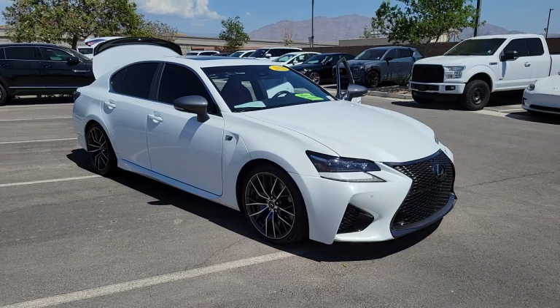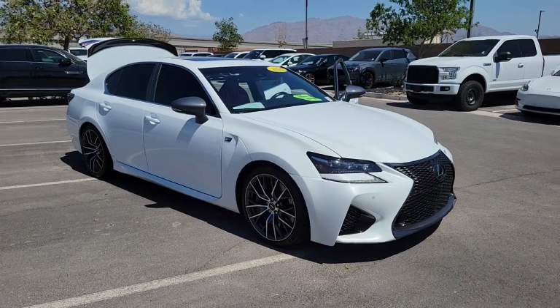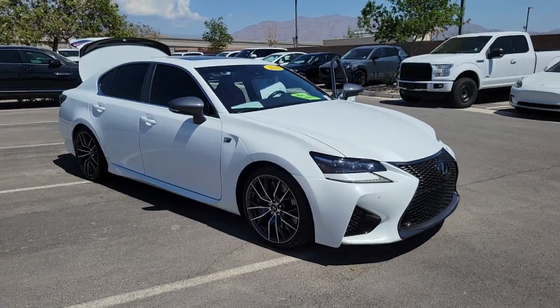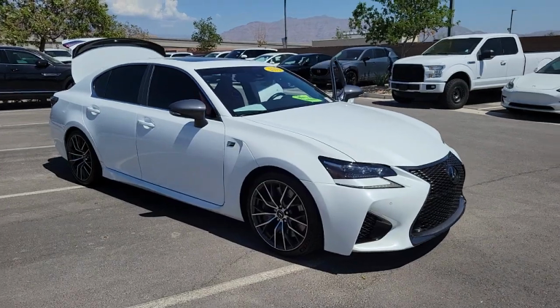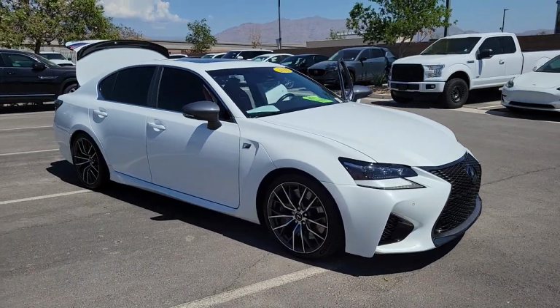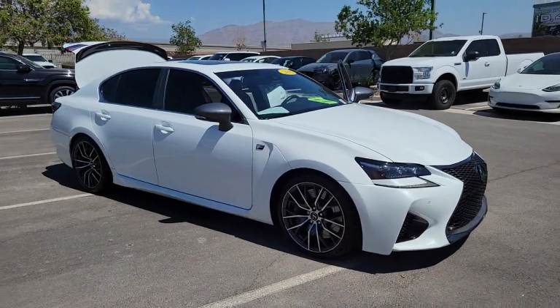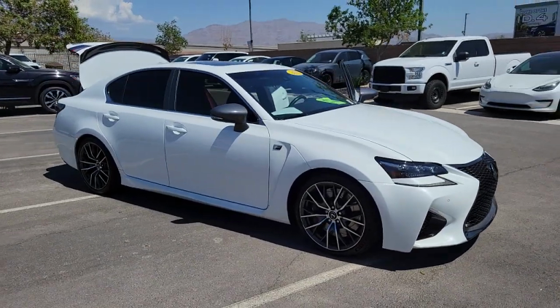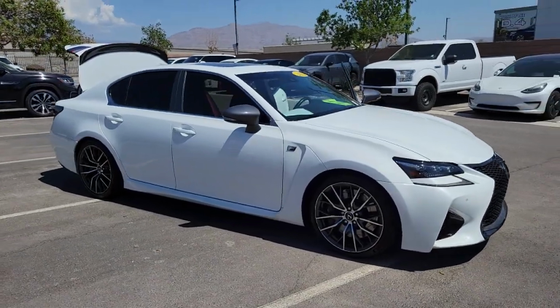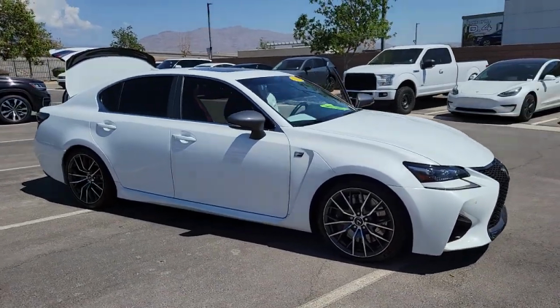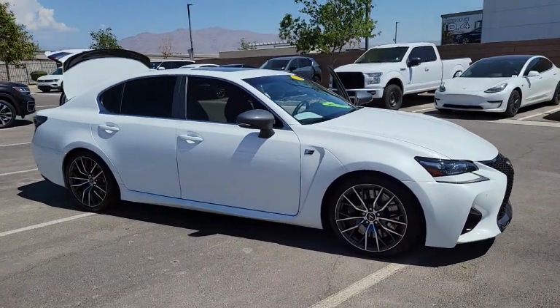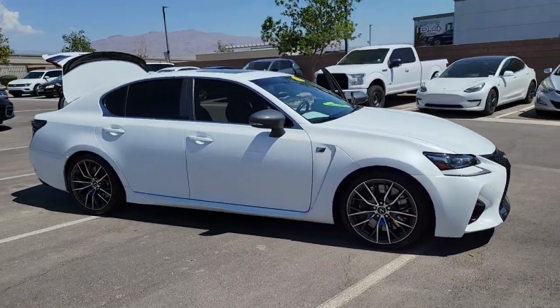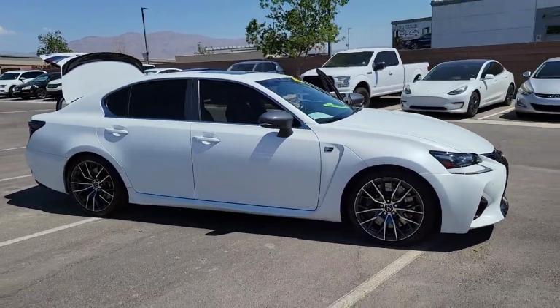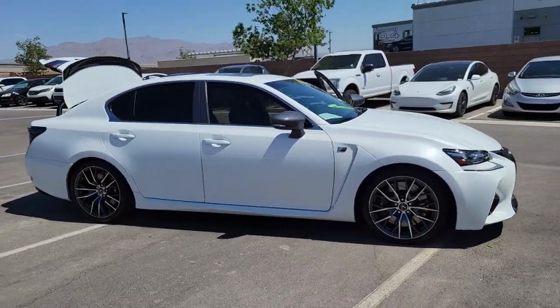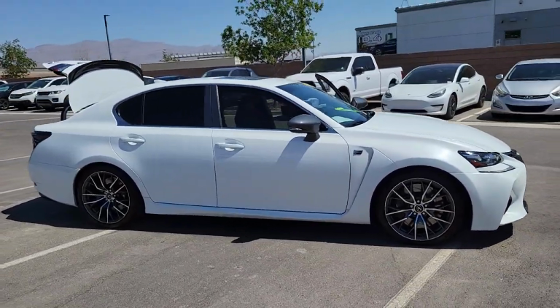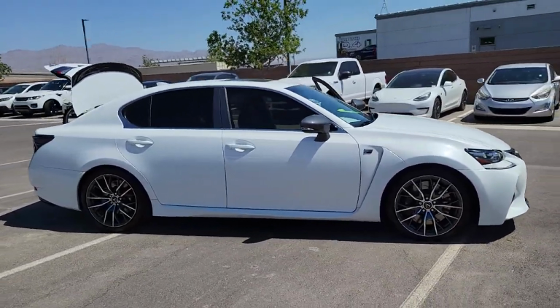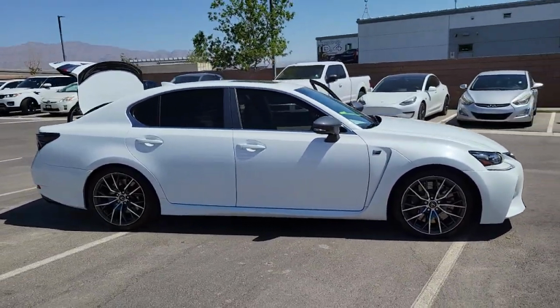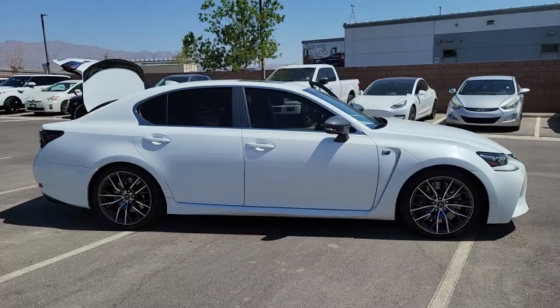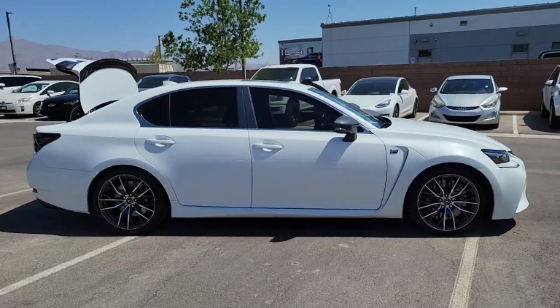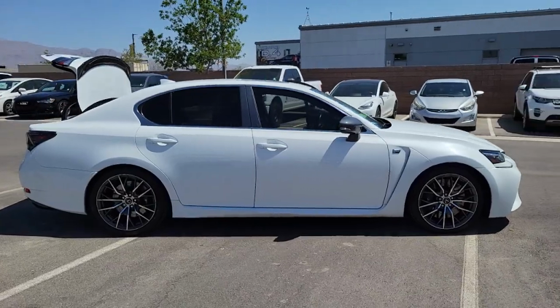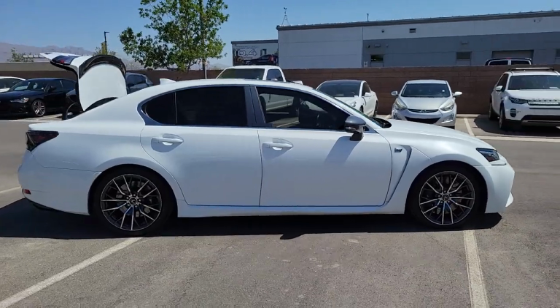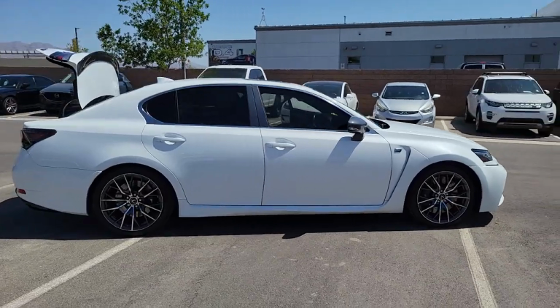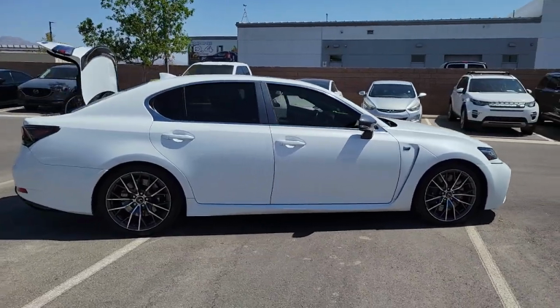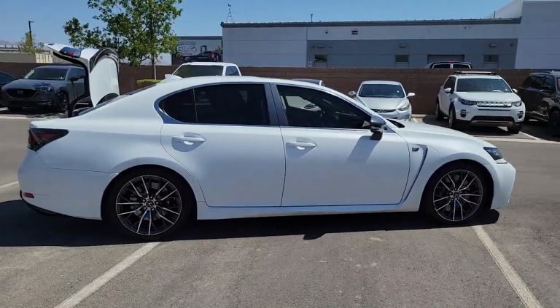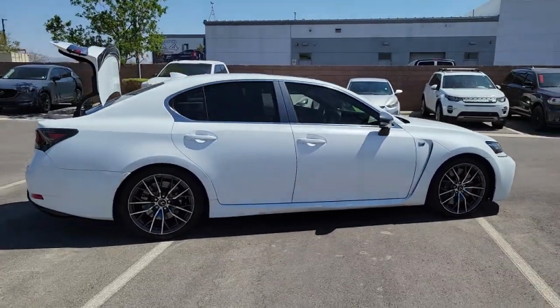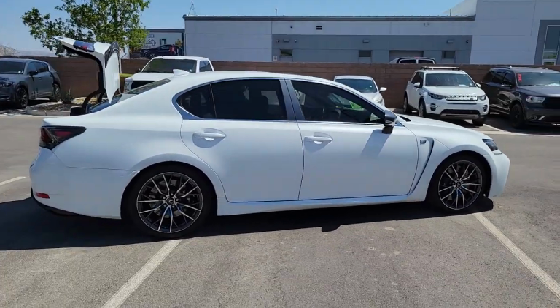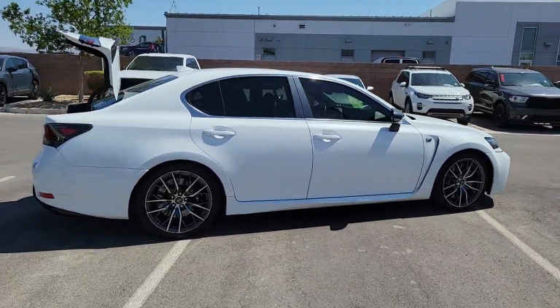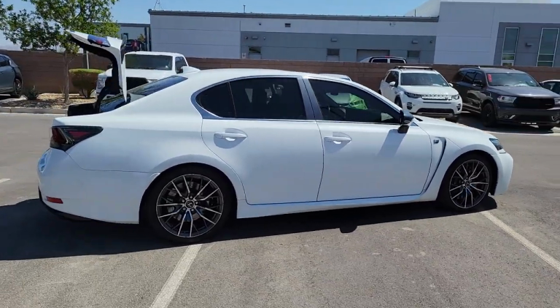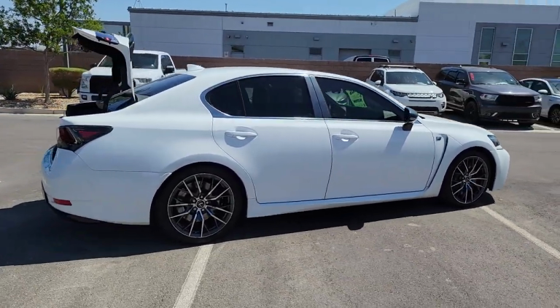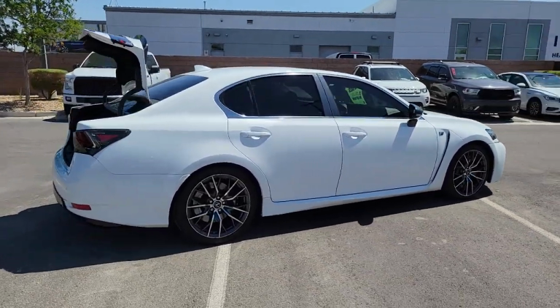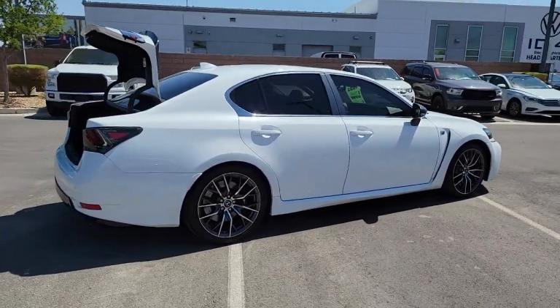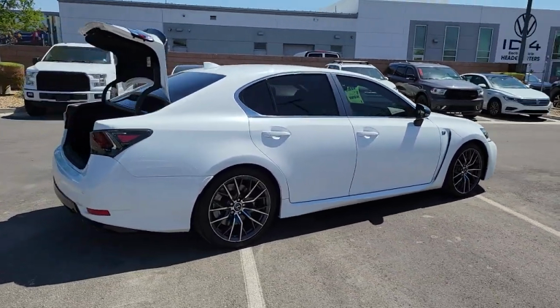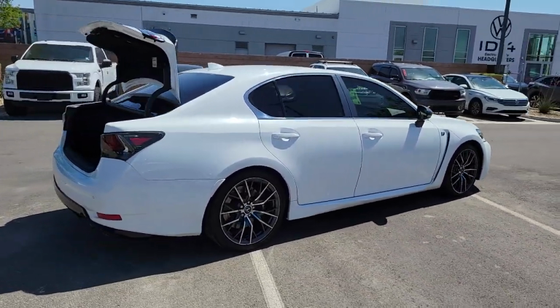Get into a car with value. 2016 Lexus GS. This vehicle still has fewer than 70,000 miles on the clock, so it won't last long.